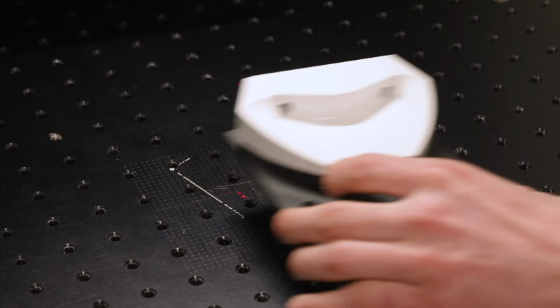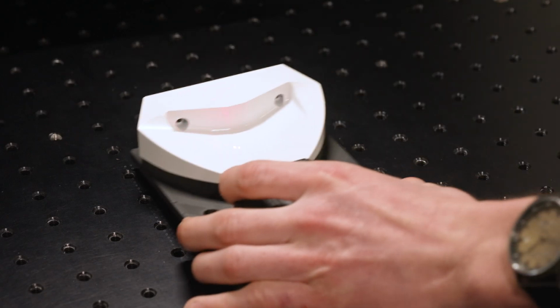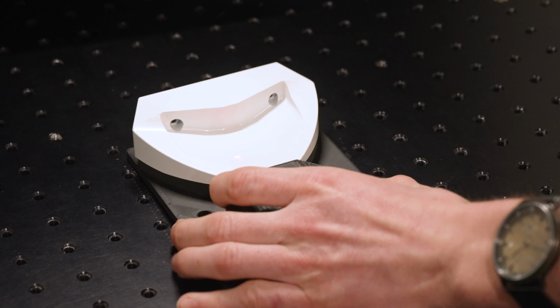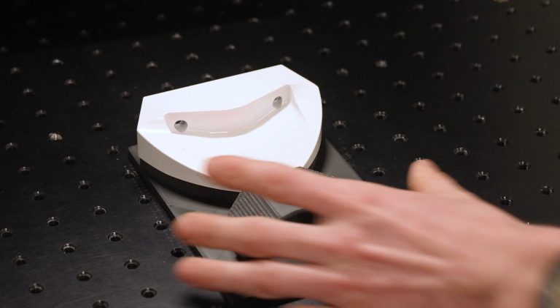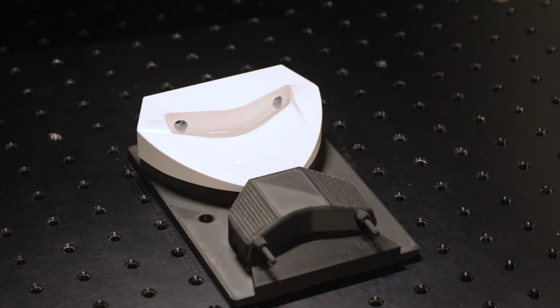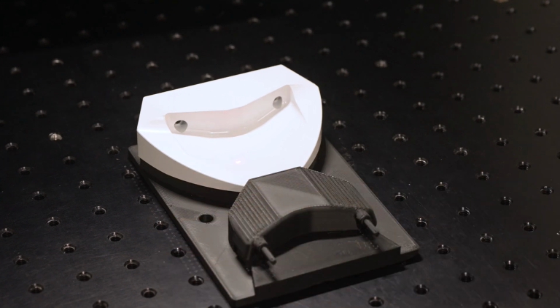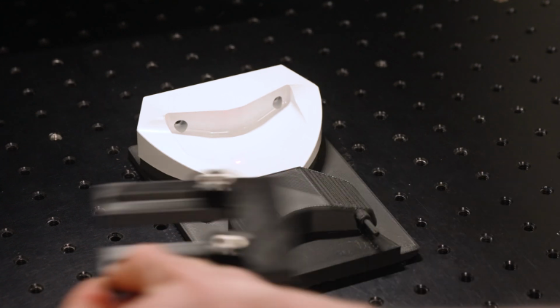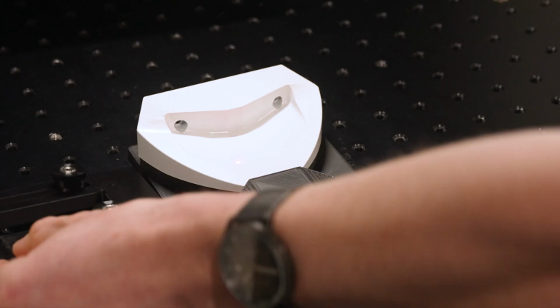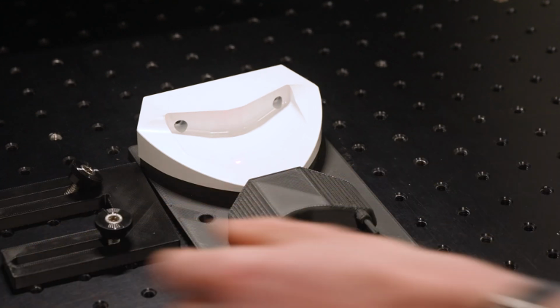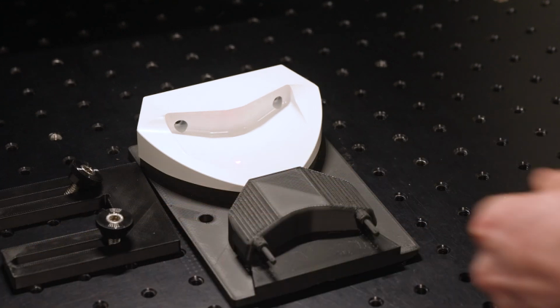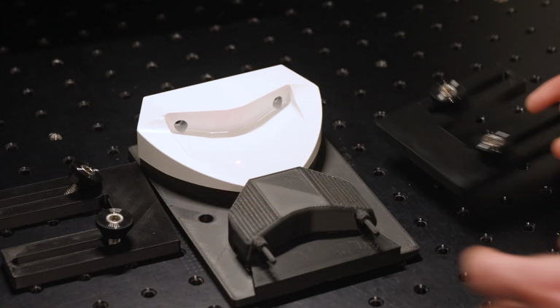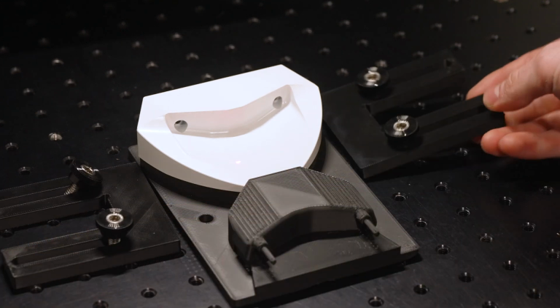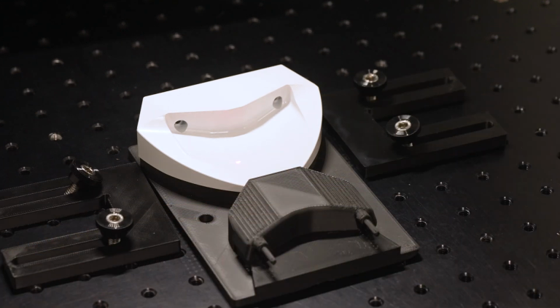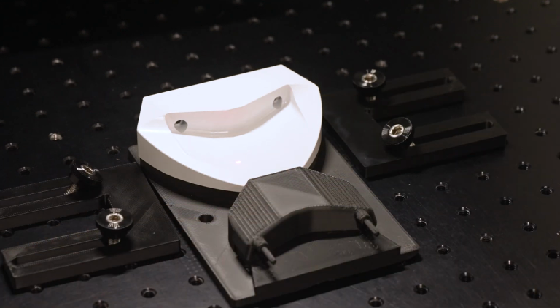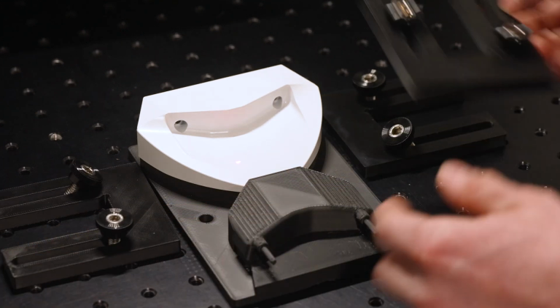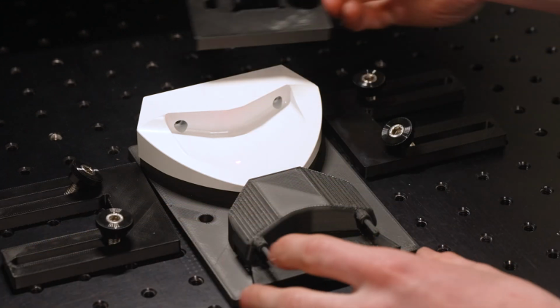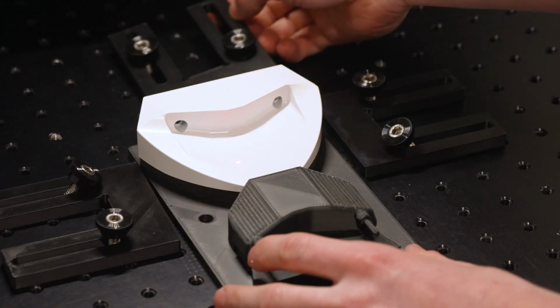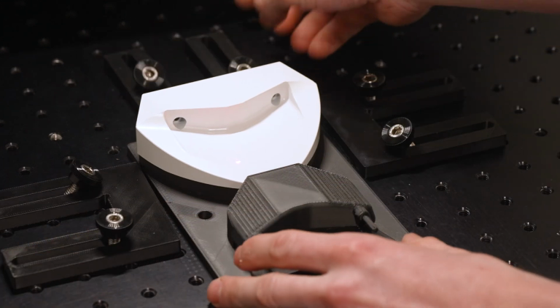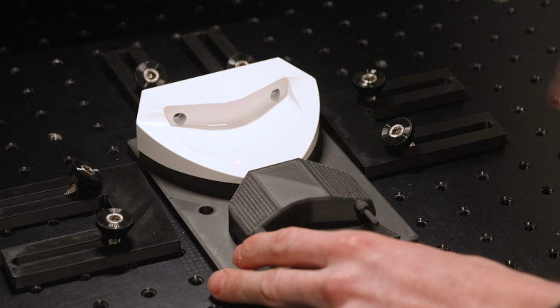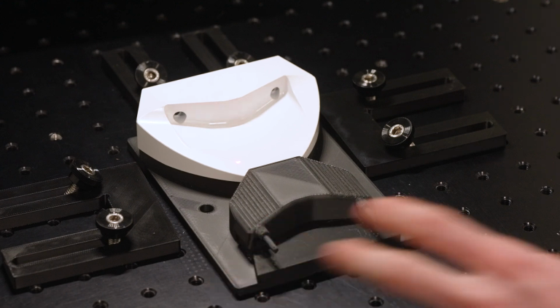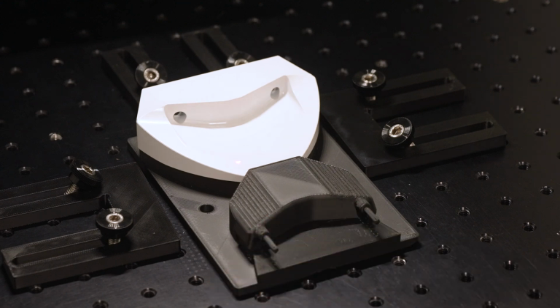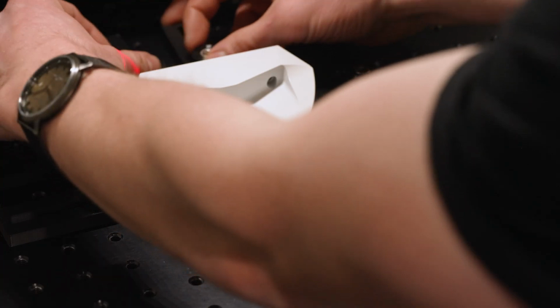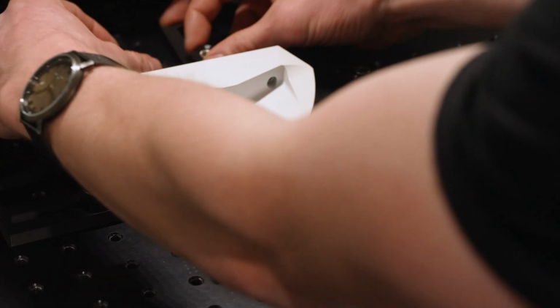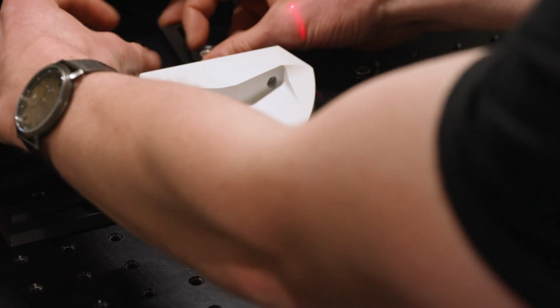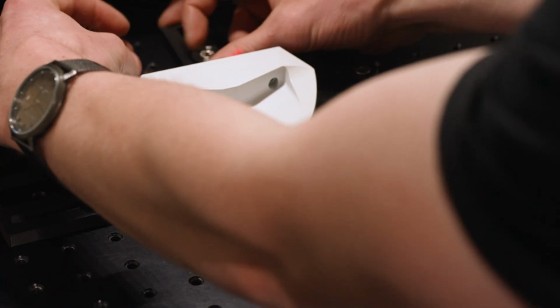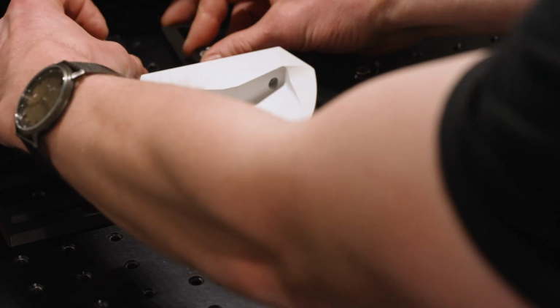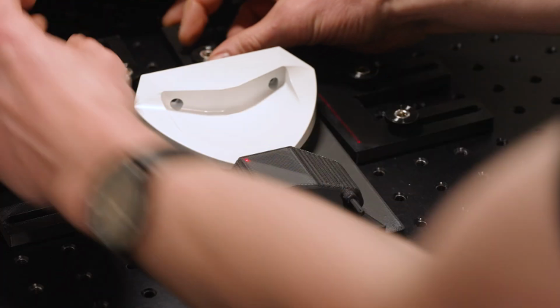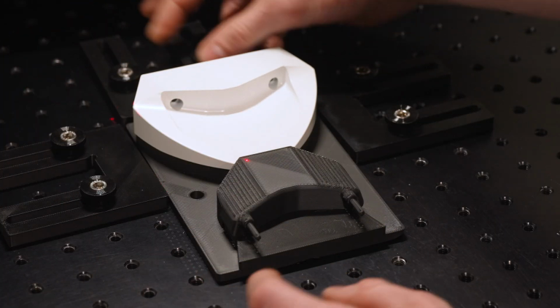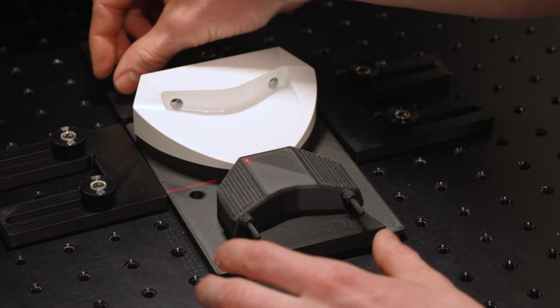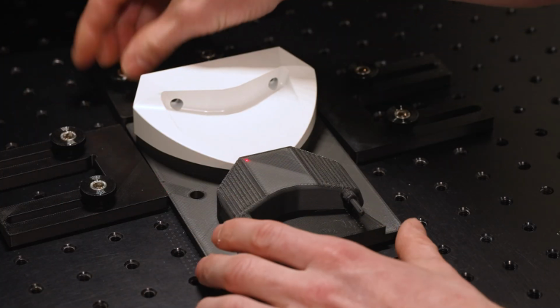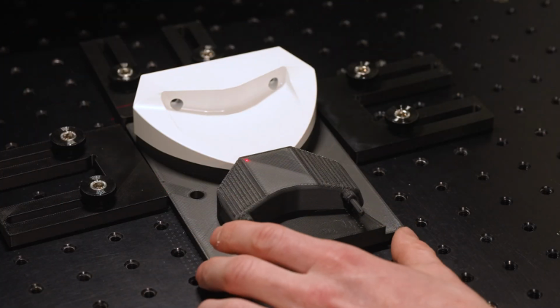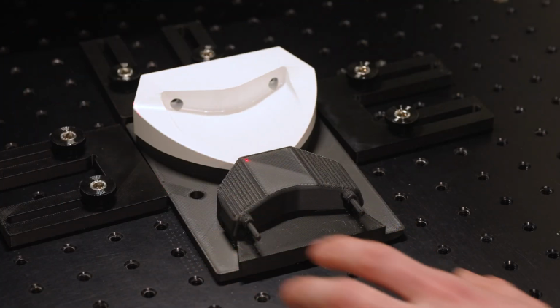Simply fence your part in or fixture by securing the appropriate laser stops with the included thumb screws. Now you are ready to trace the position with your laser.